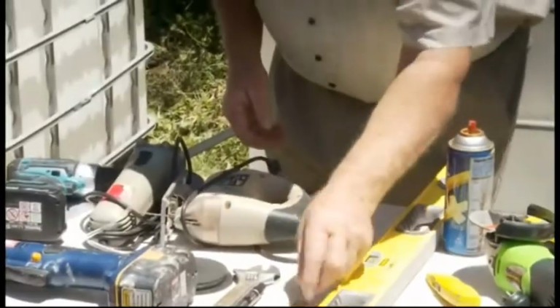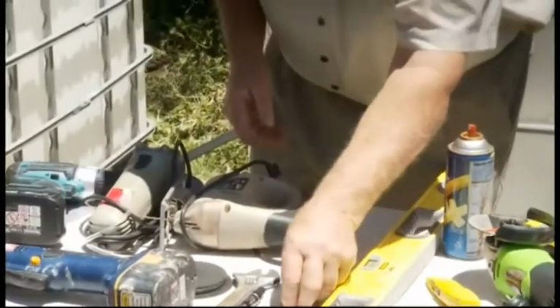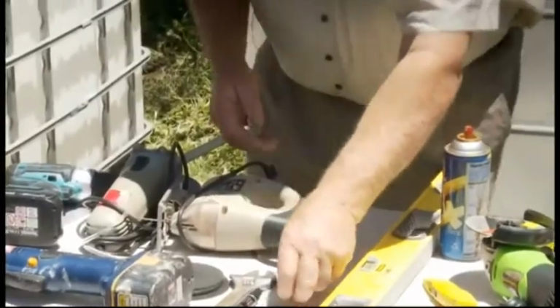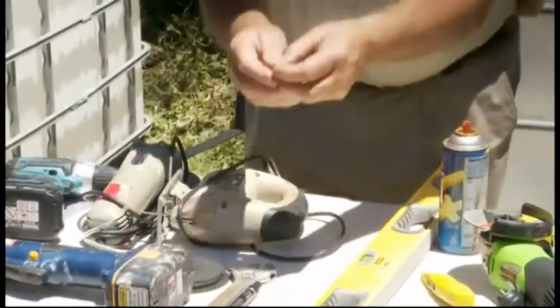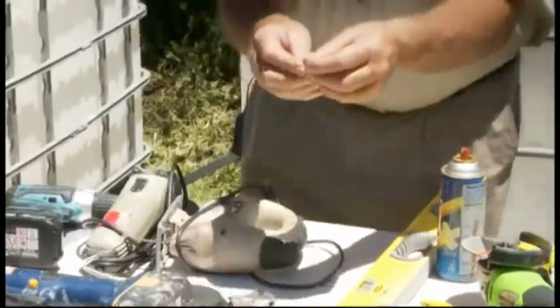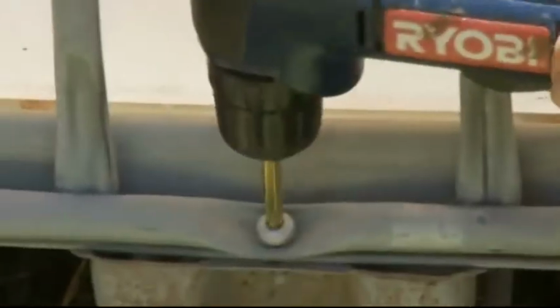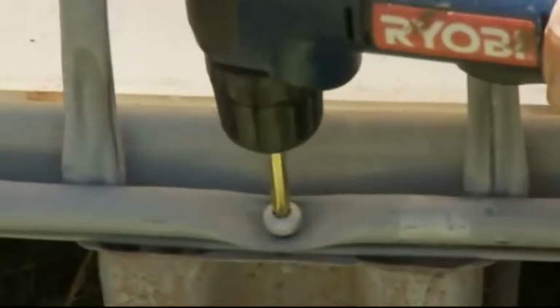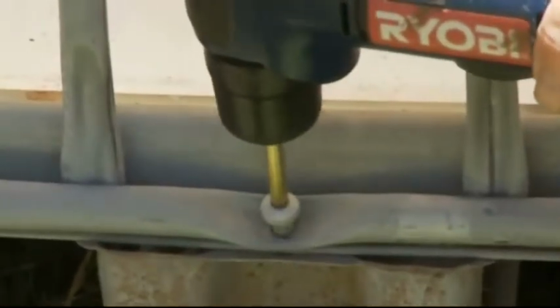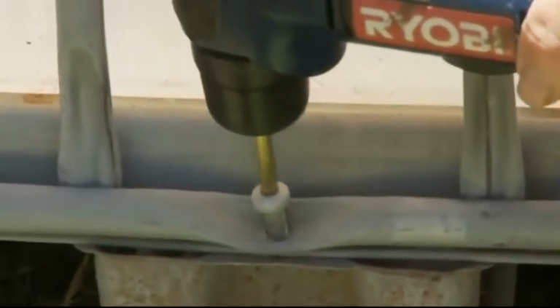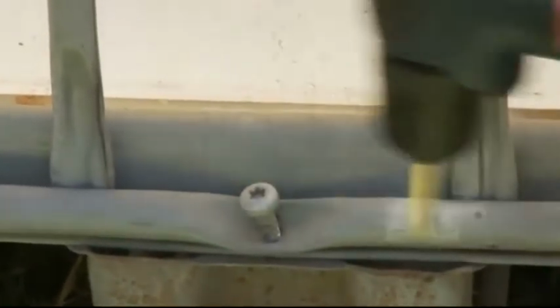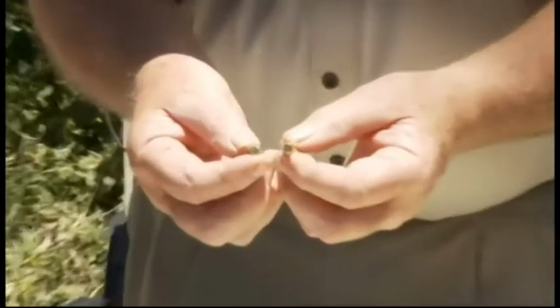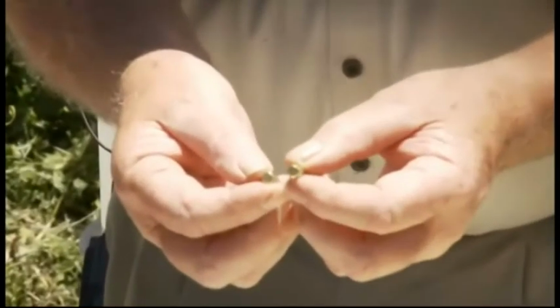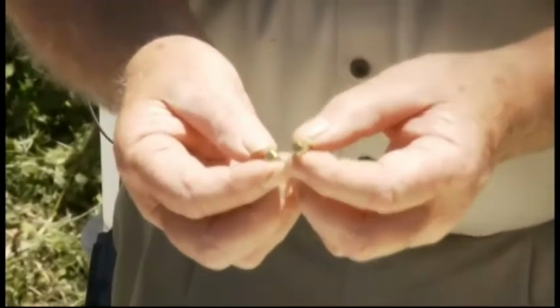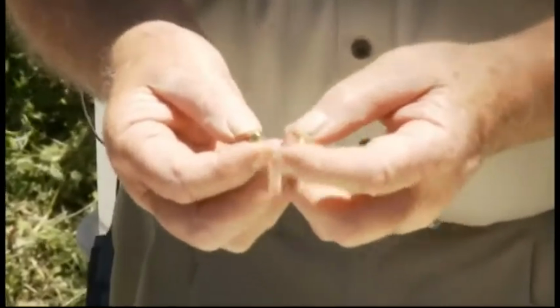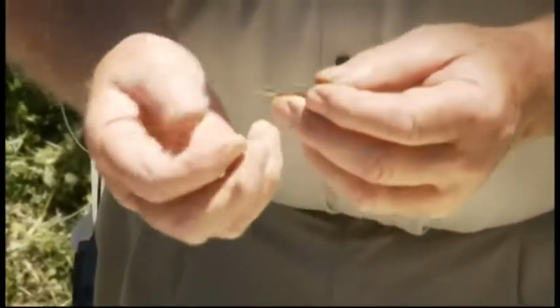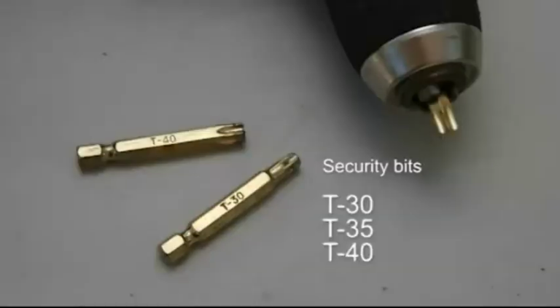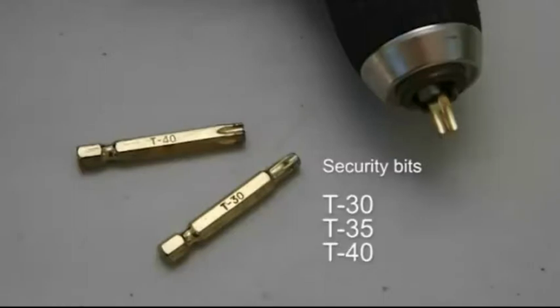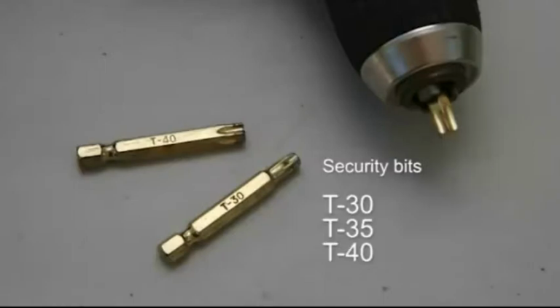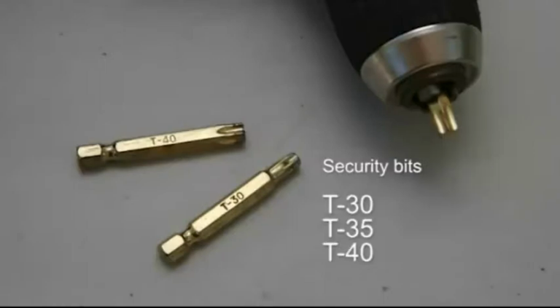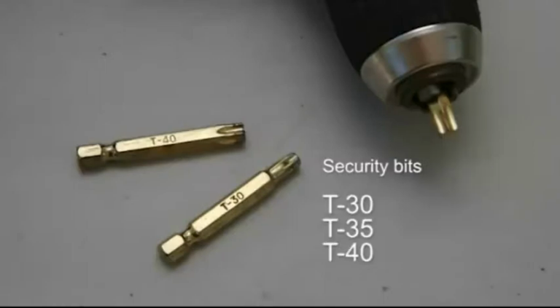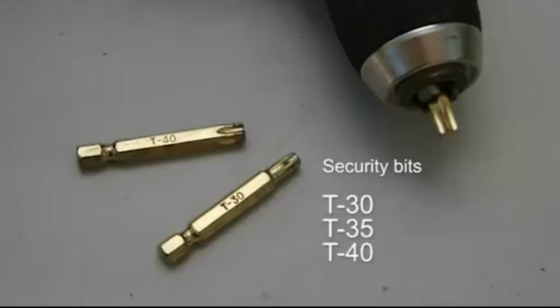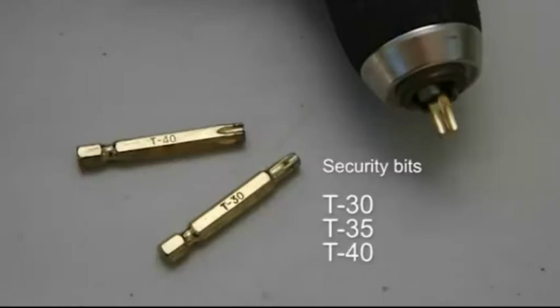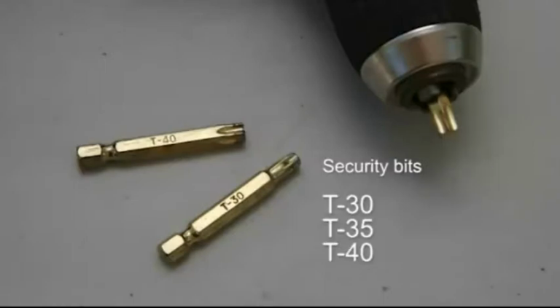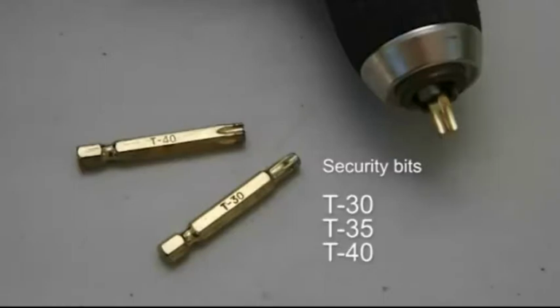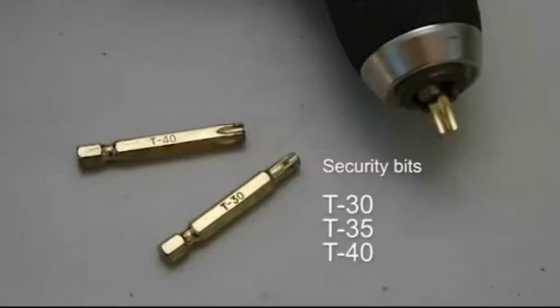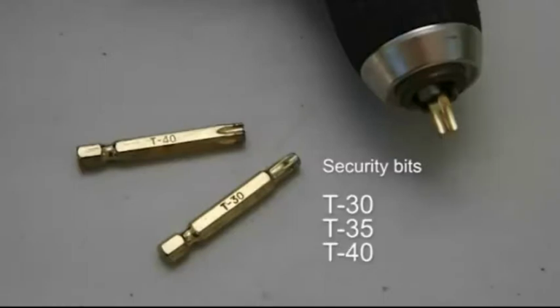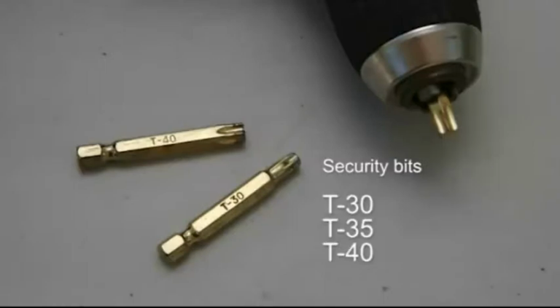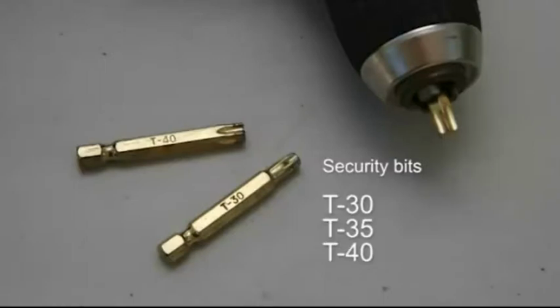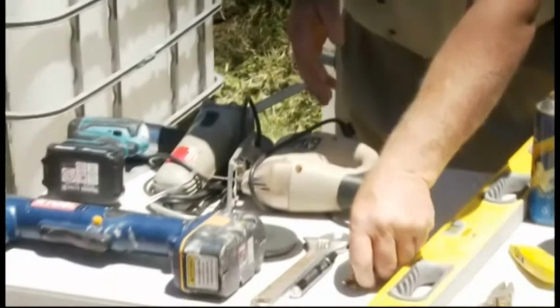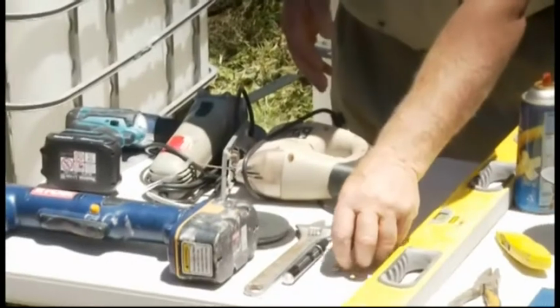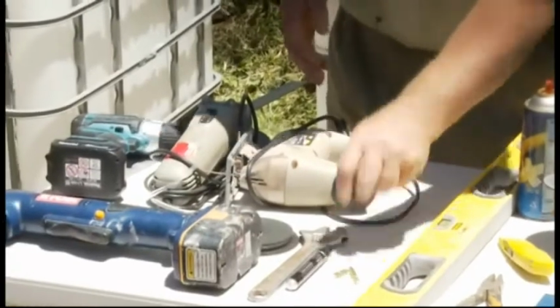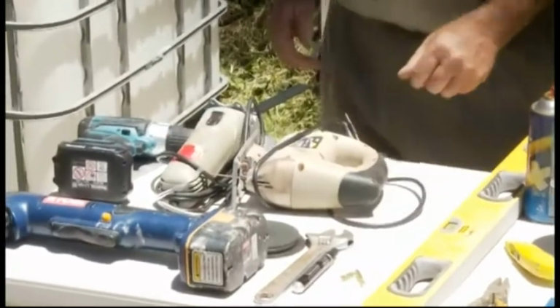Now these are the bits we'll need to undo the bolts at the base of the containers and these are called security bits. The sizes you need will be T30, T35, and T40. All of these containers seem to need those three different sized bits.